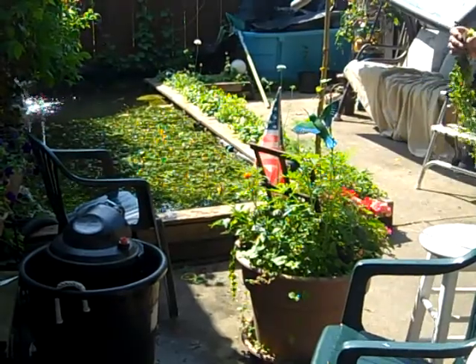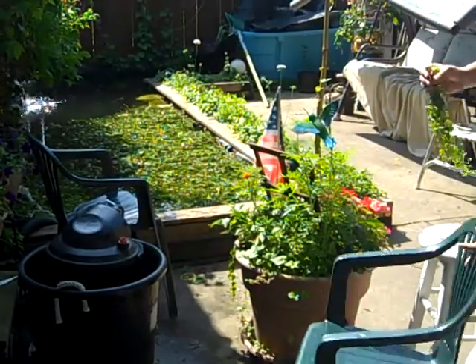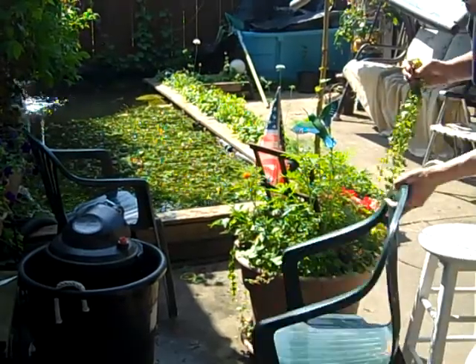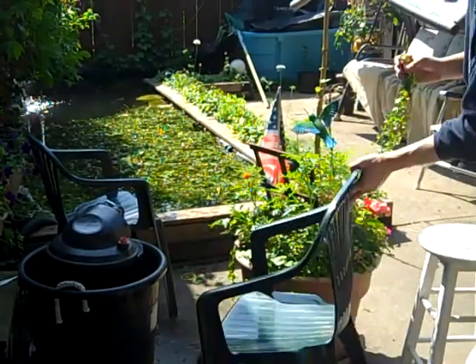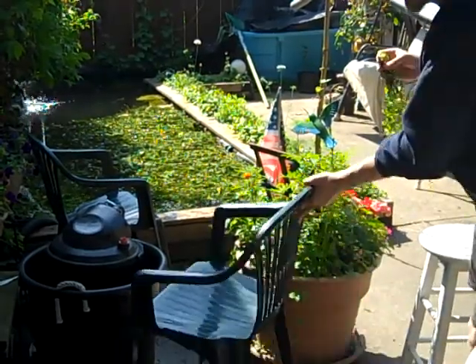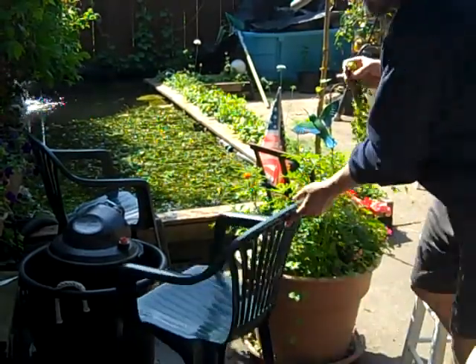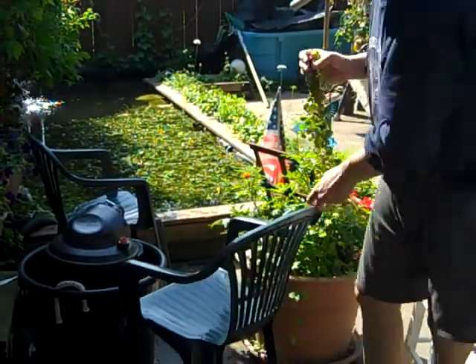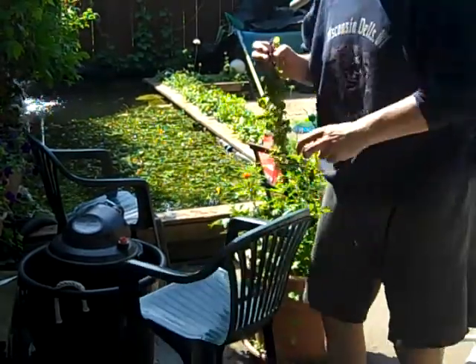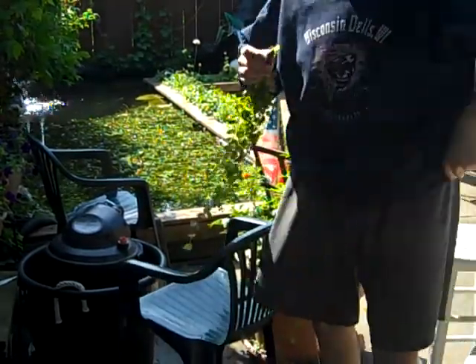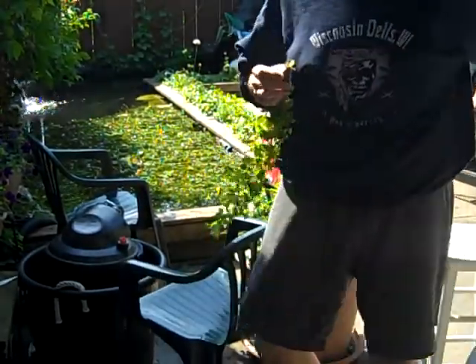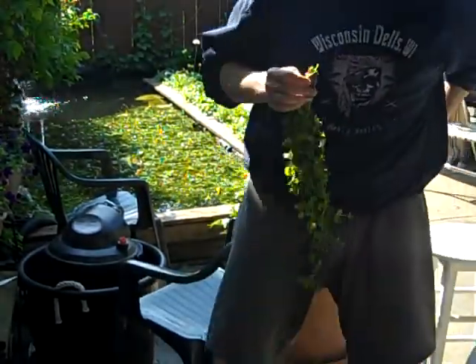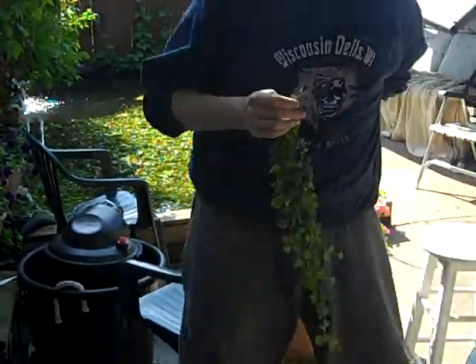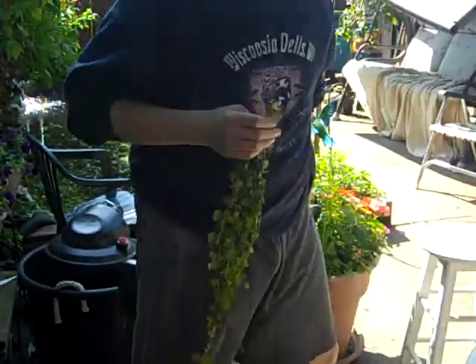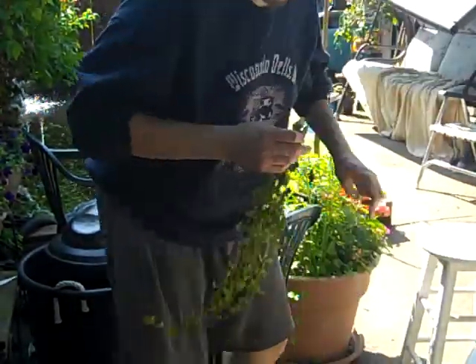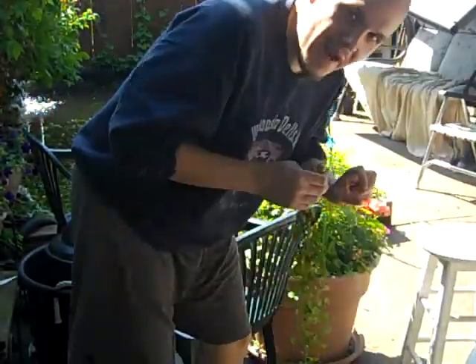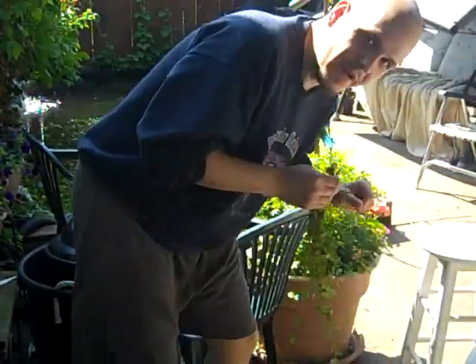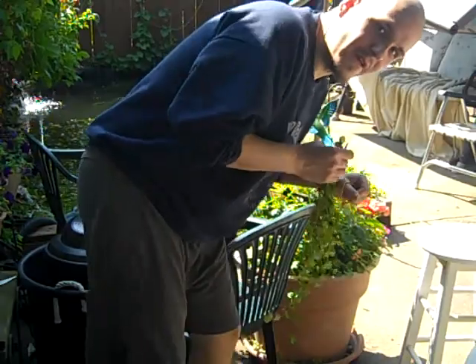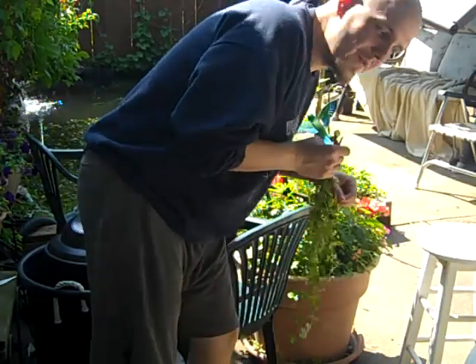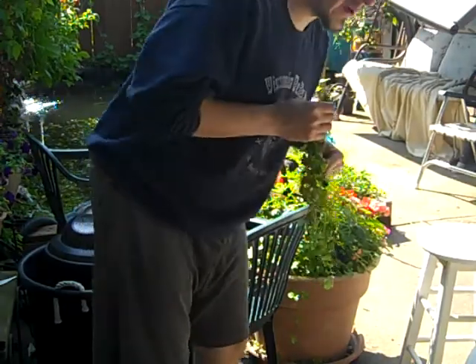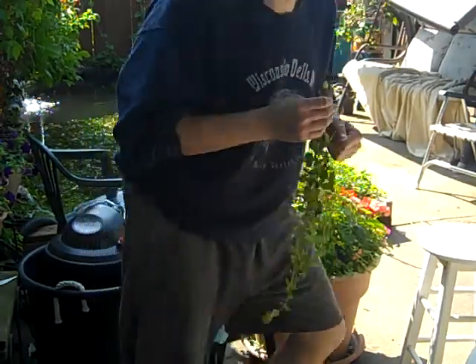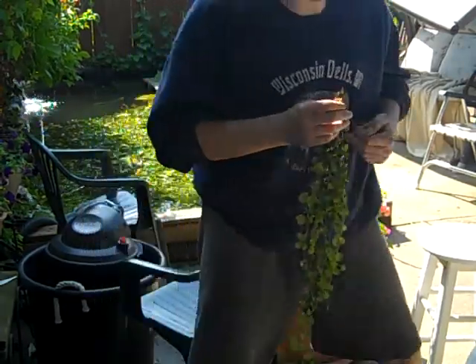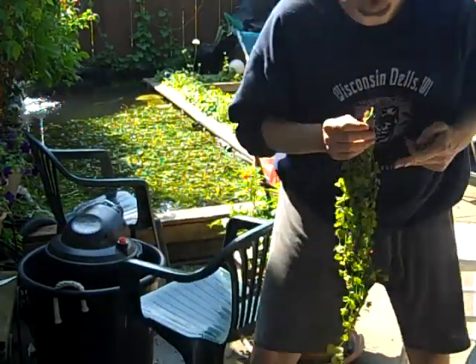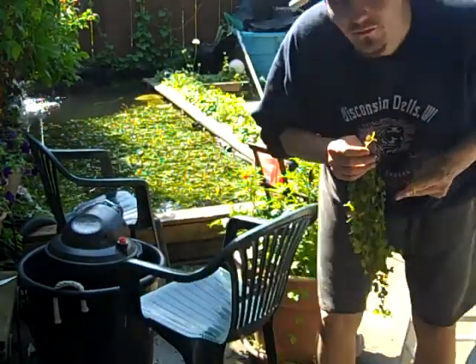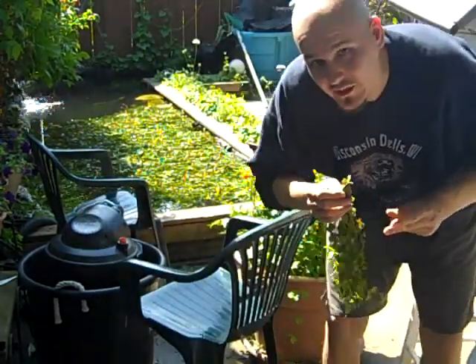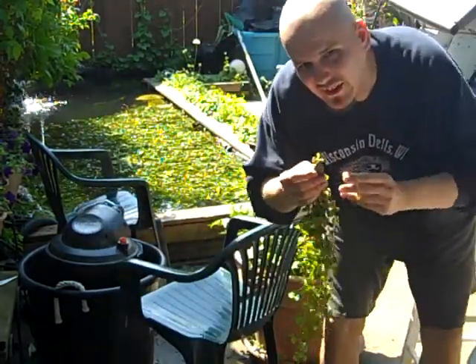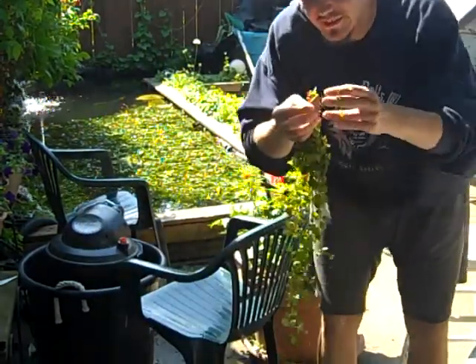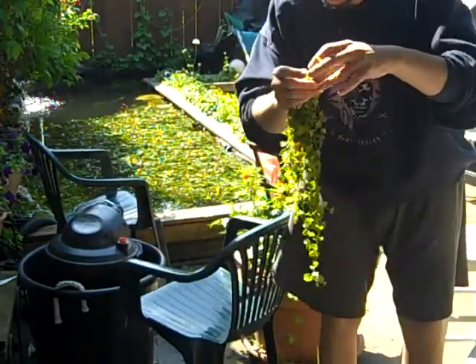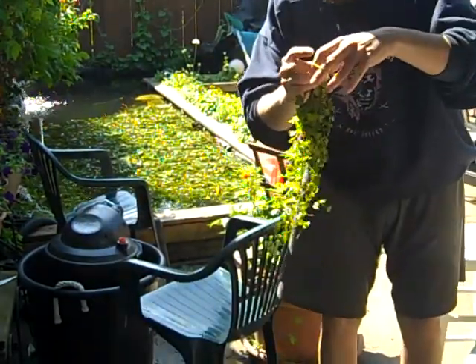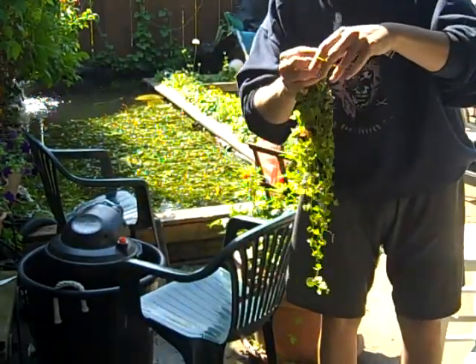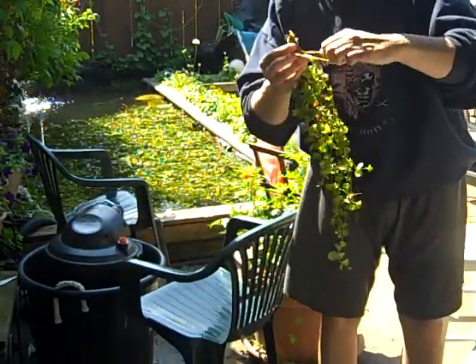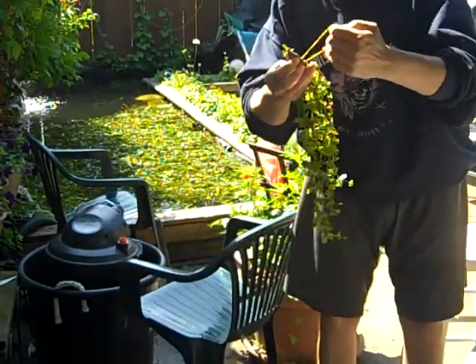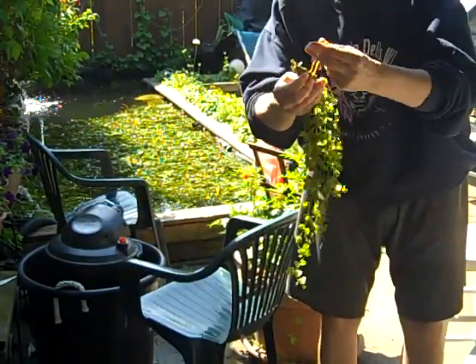I'll try to go over by the camera here. I've got this mounted in a very interesting position, I guess.